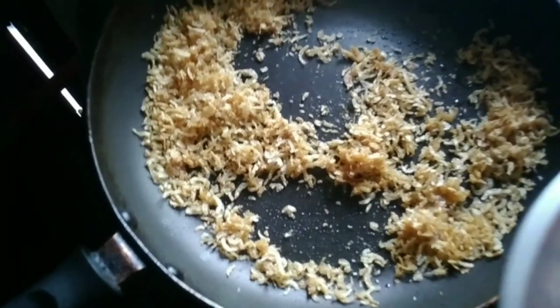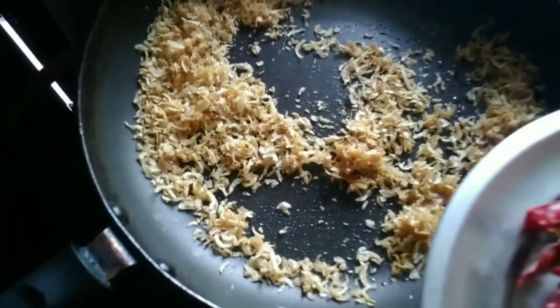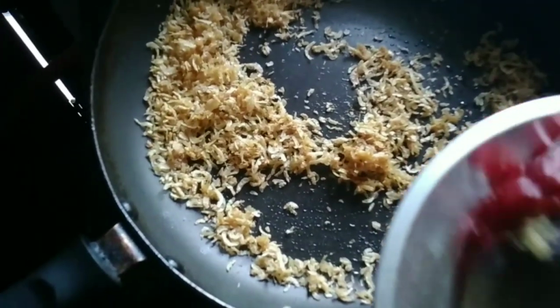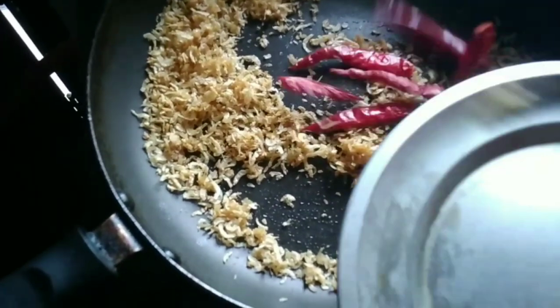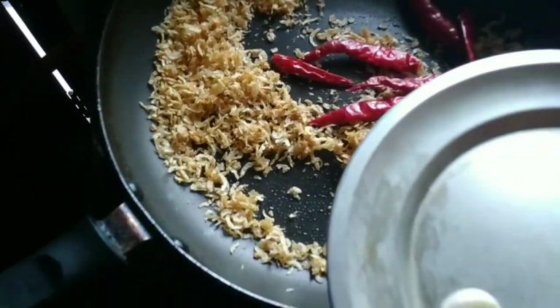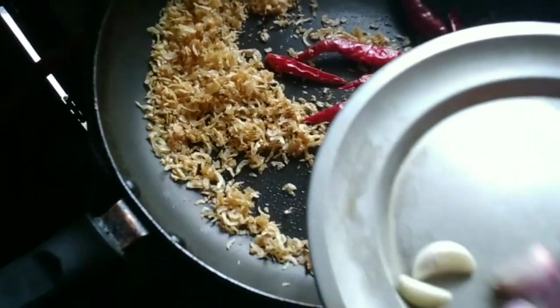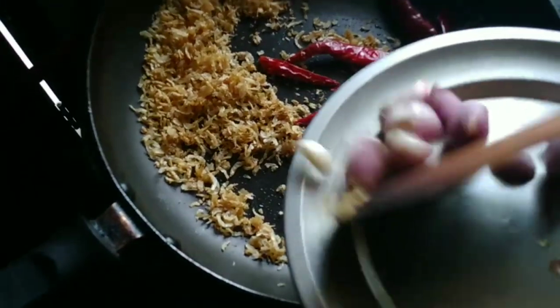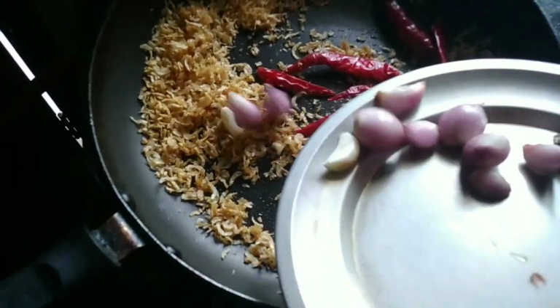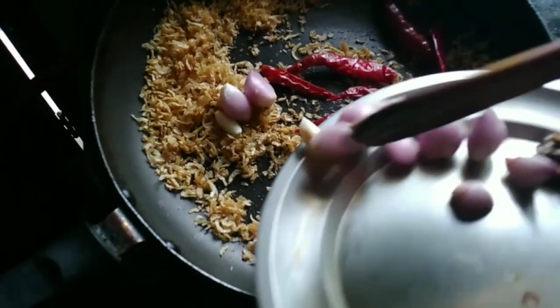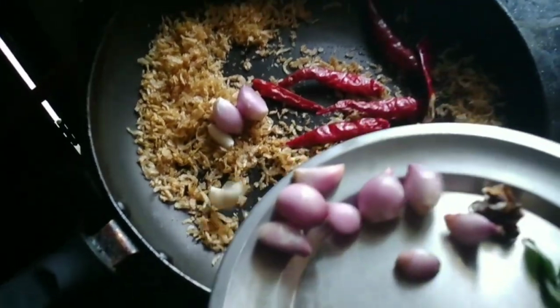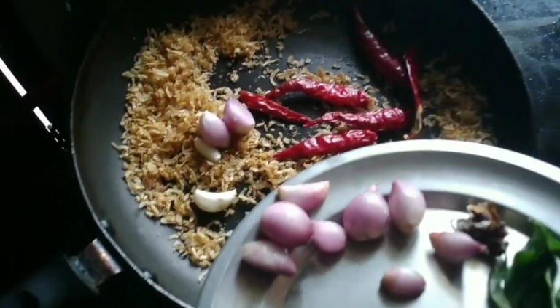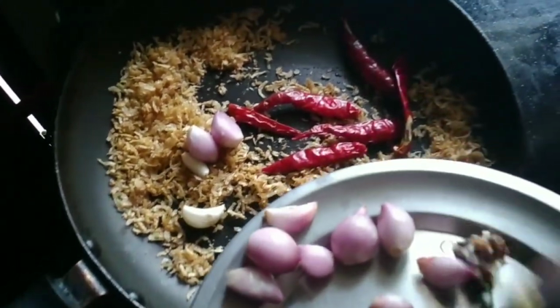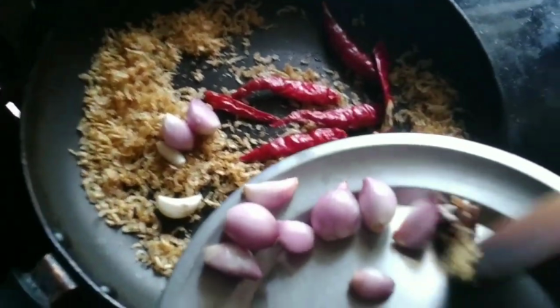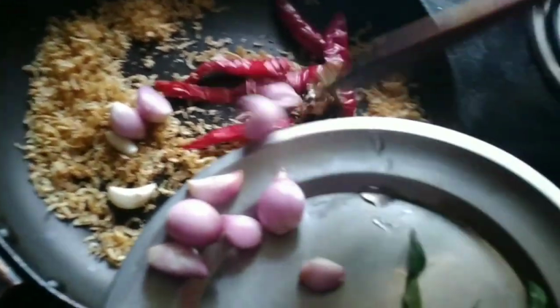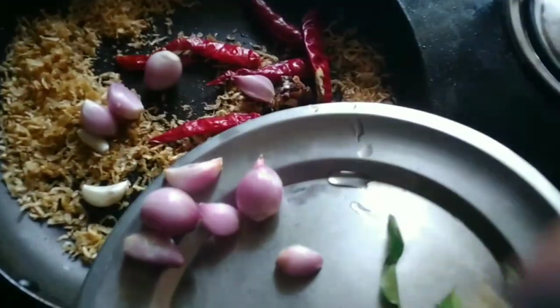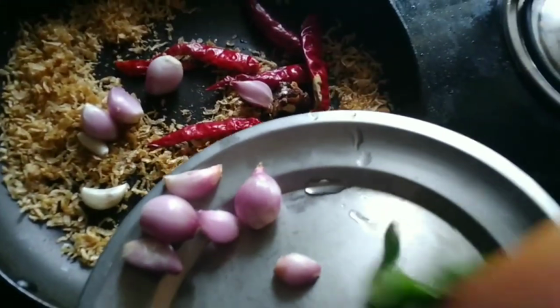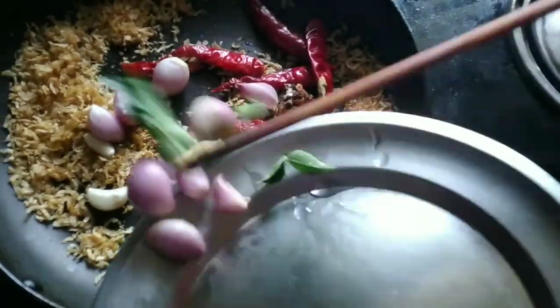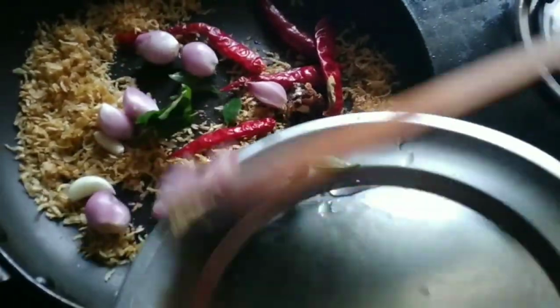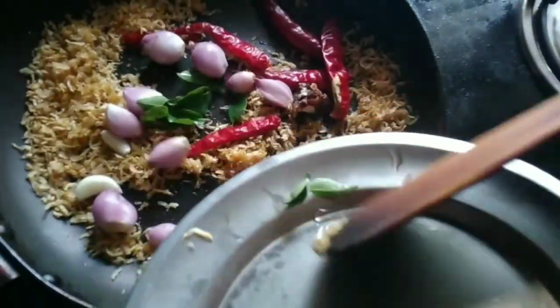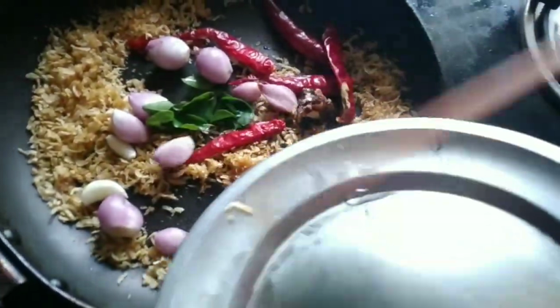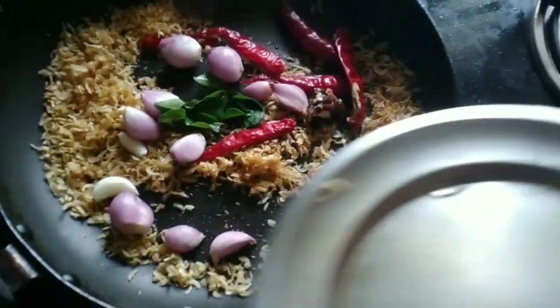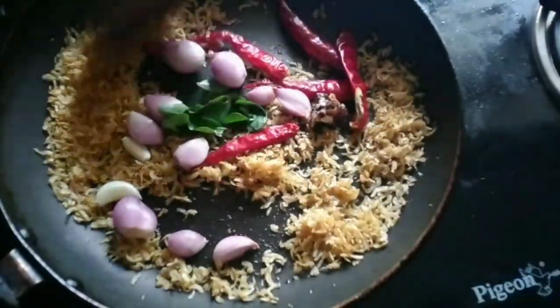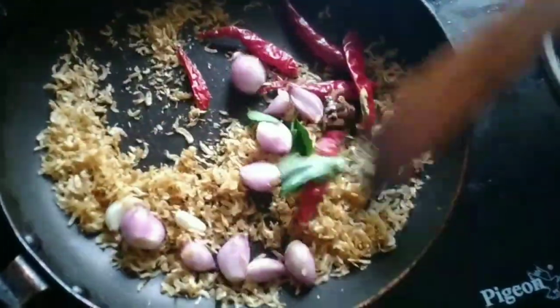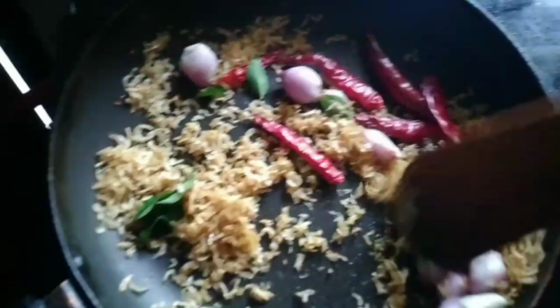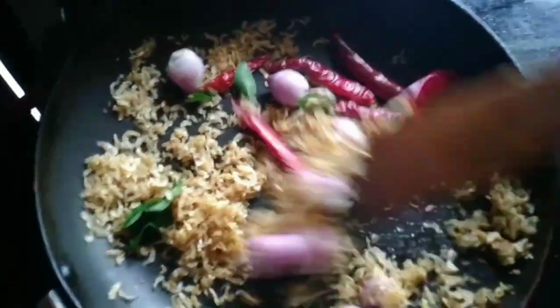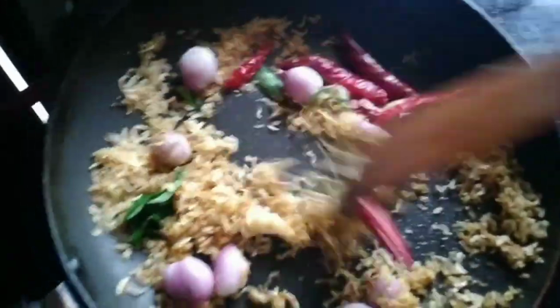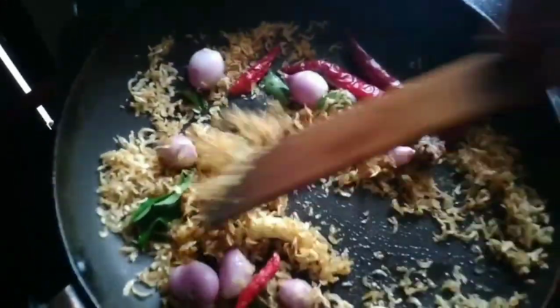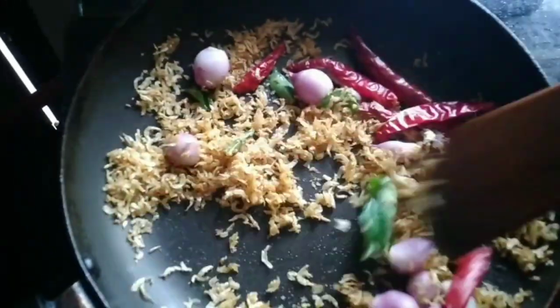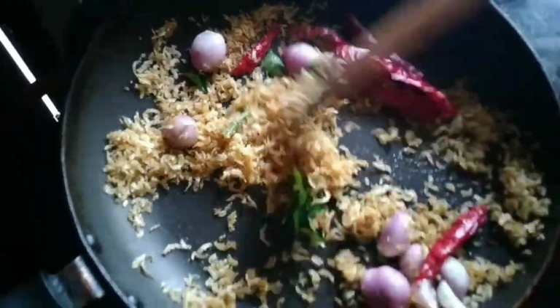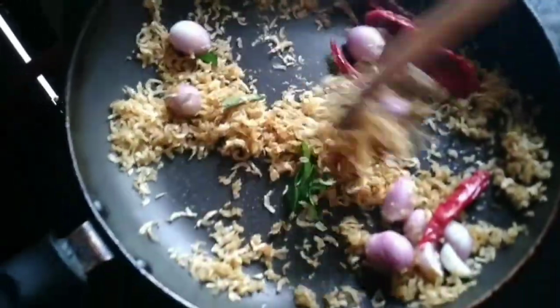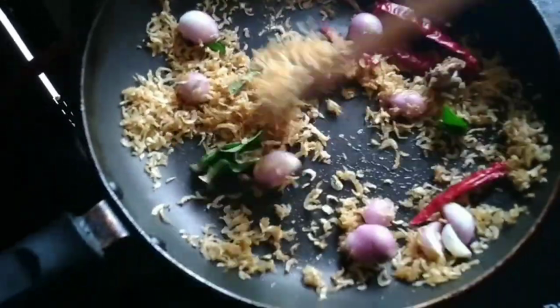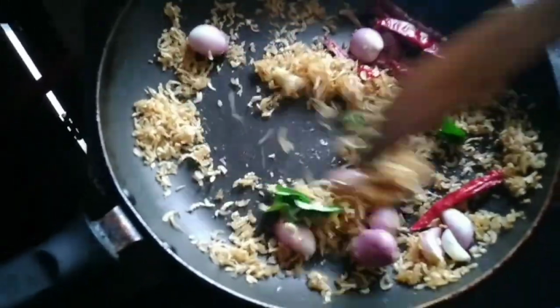I am going to cook the rice. I will cook the rice. I will roast the rice.